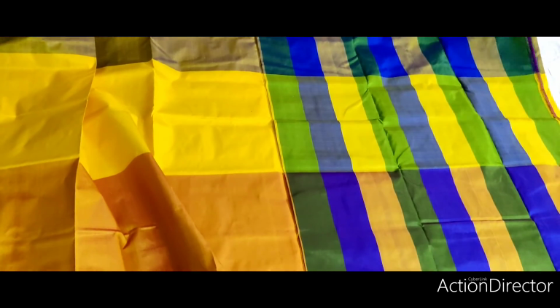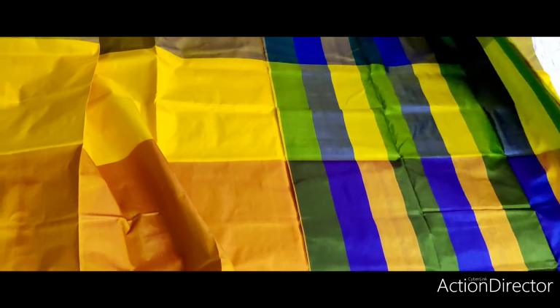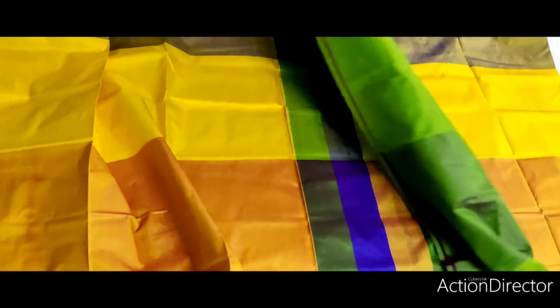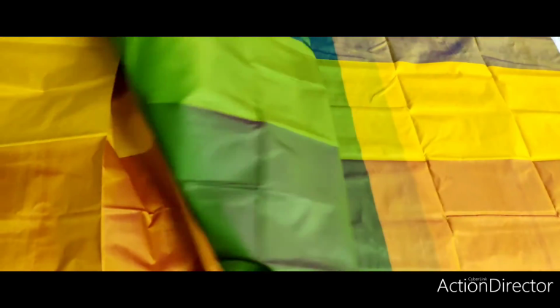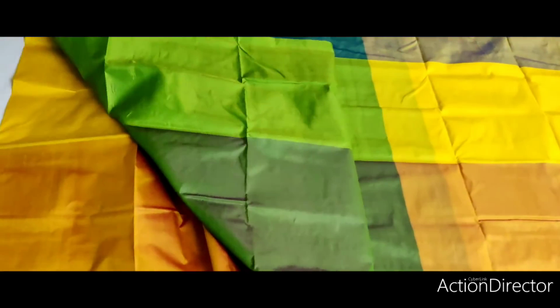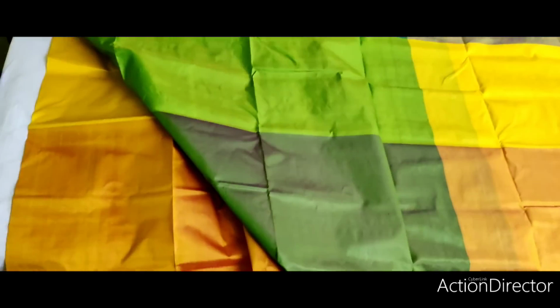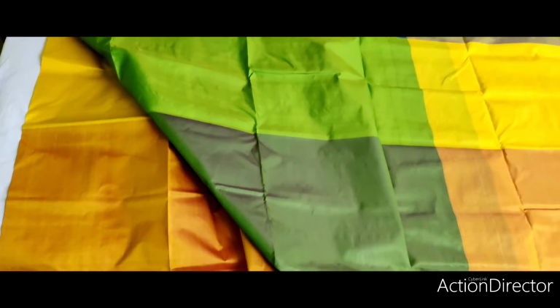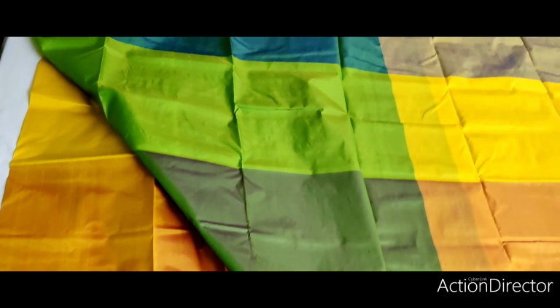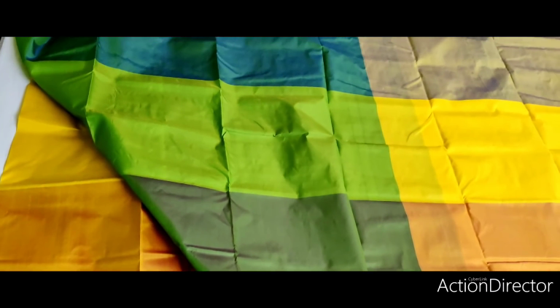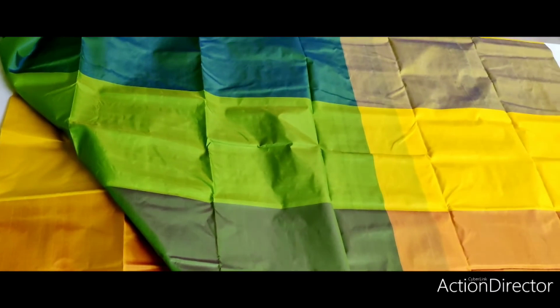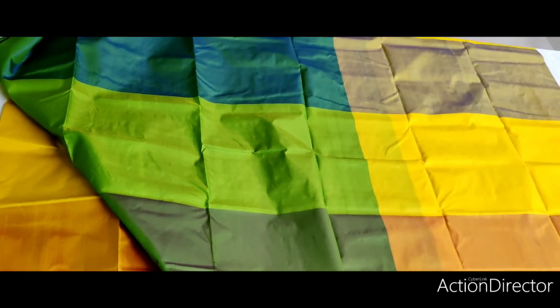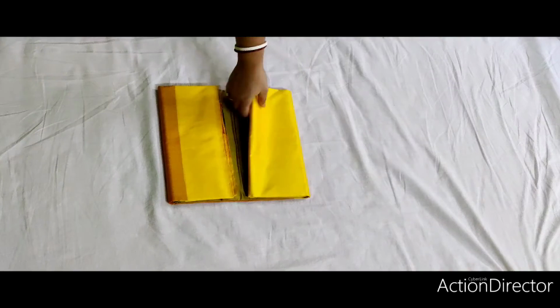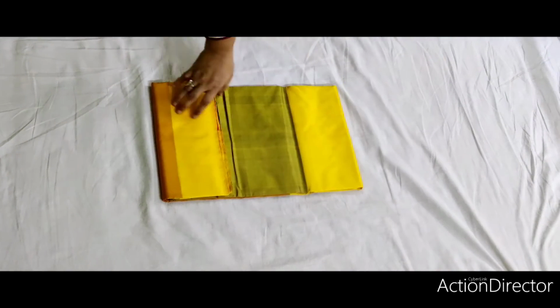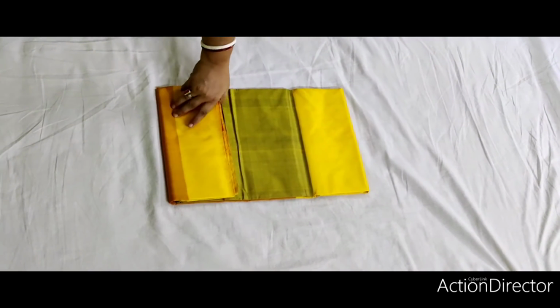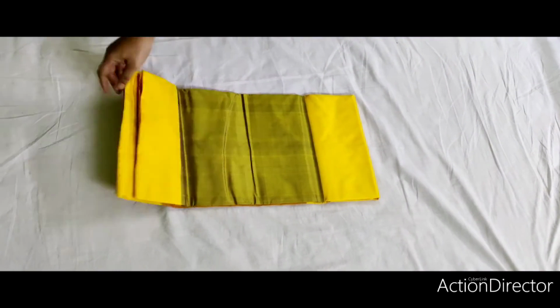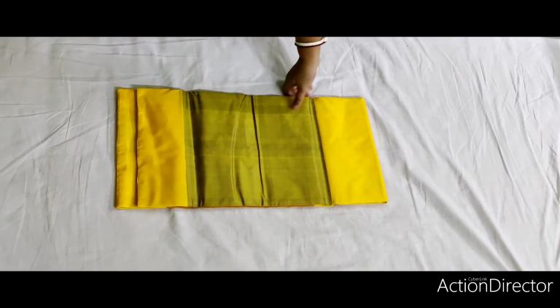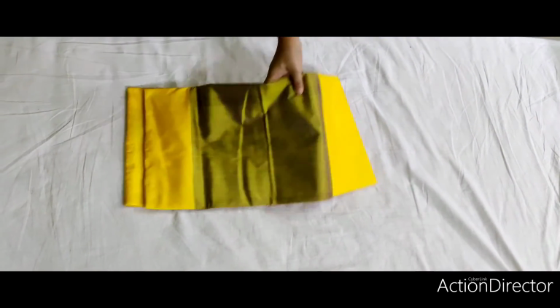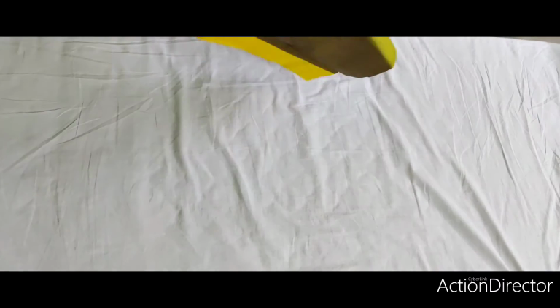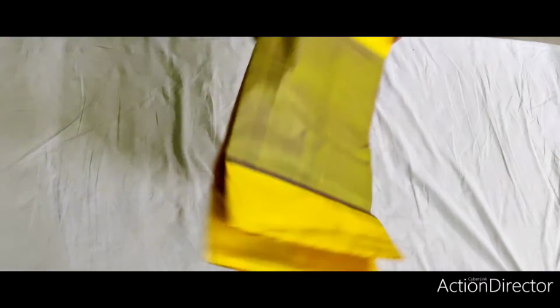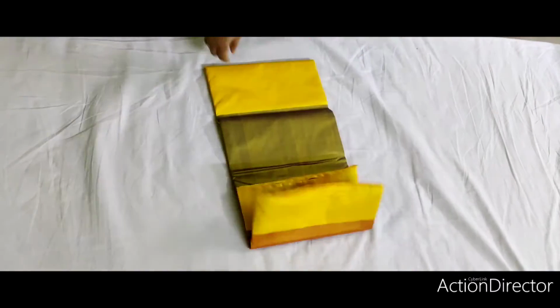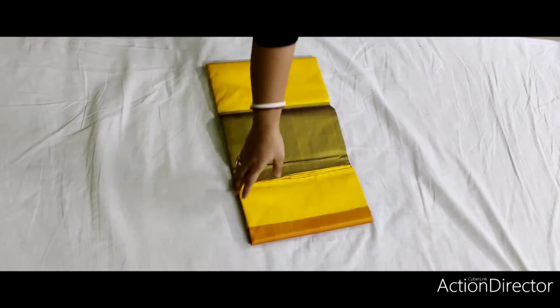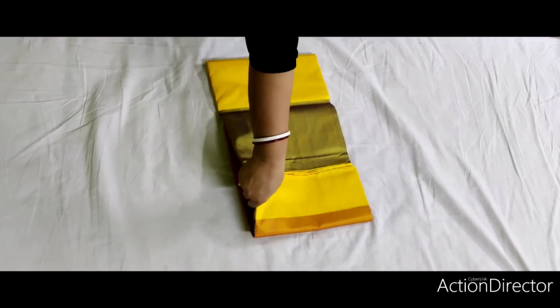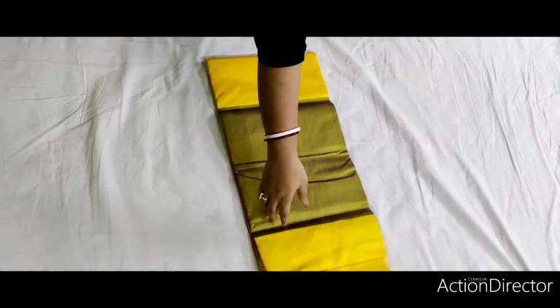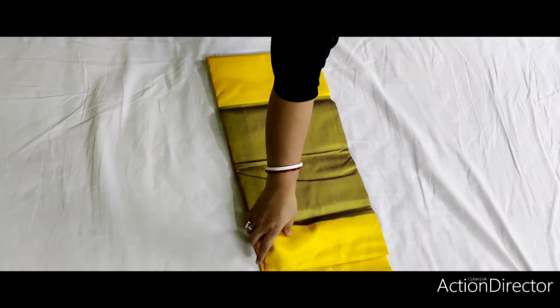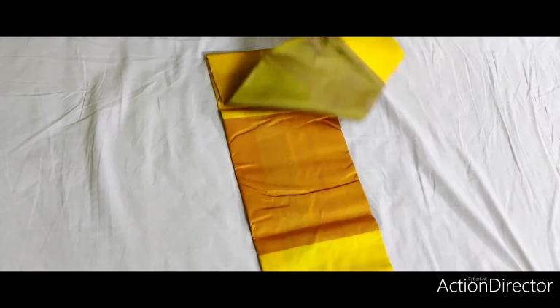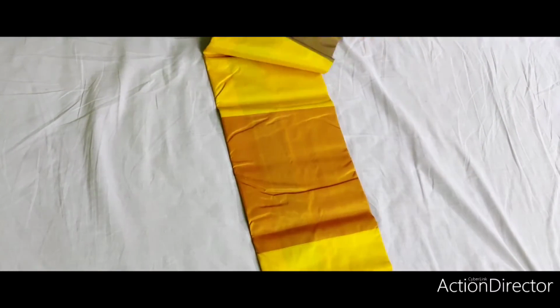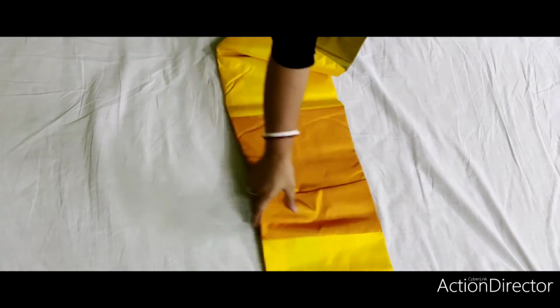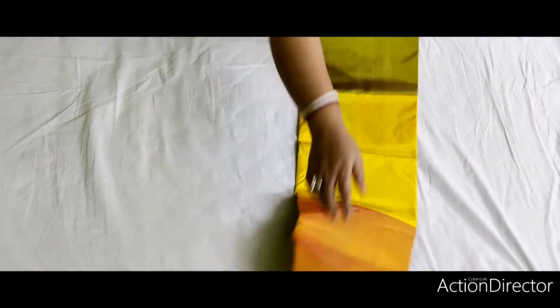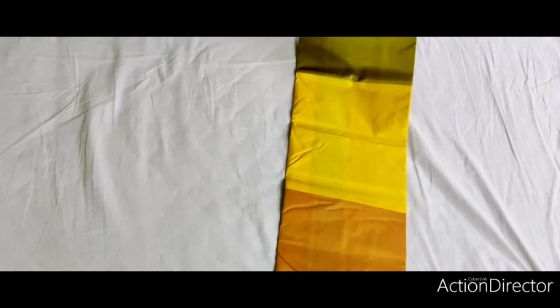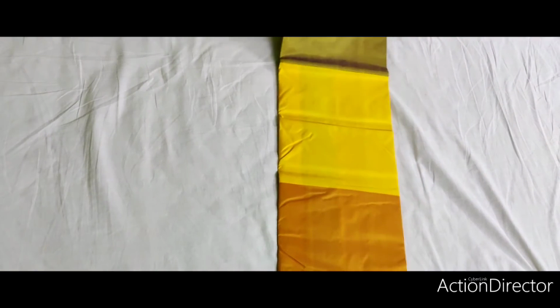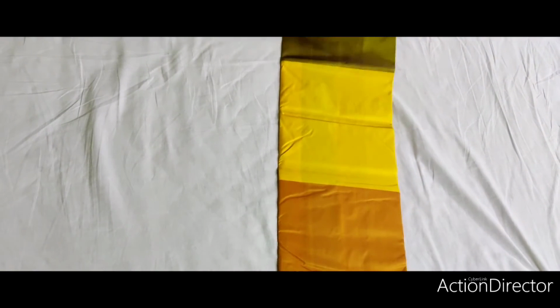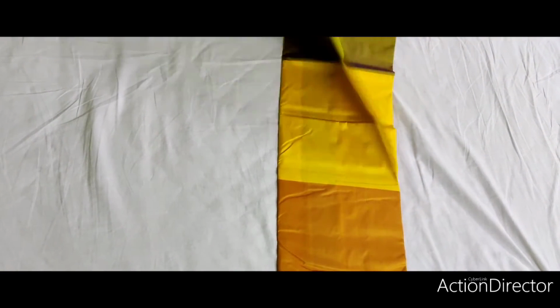We have a blouse piece with a black piece. This one is very thin, clean.